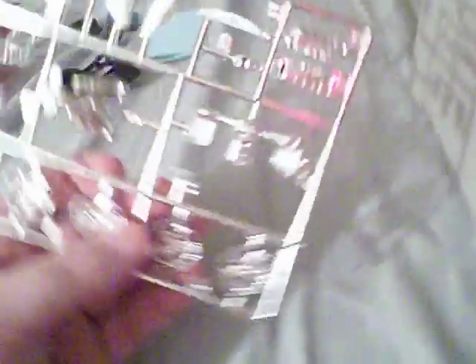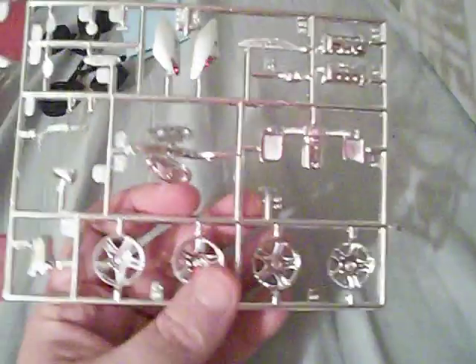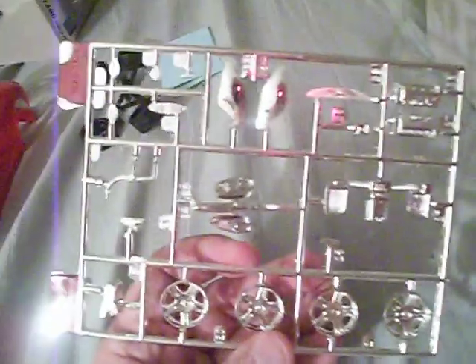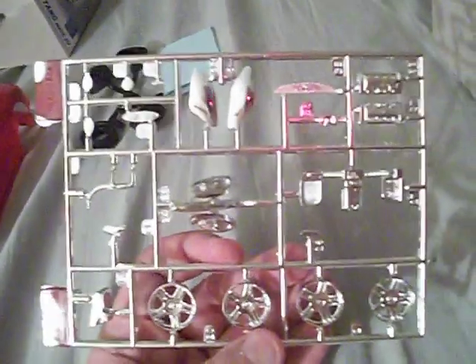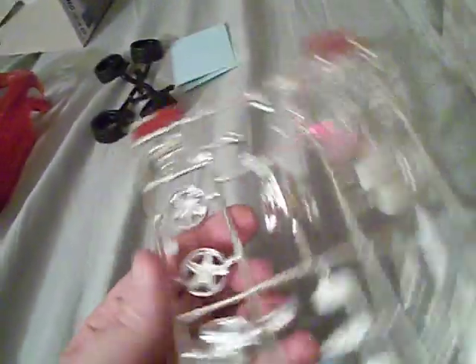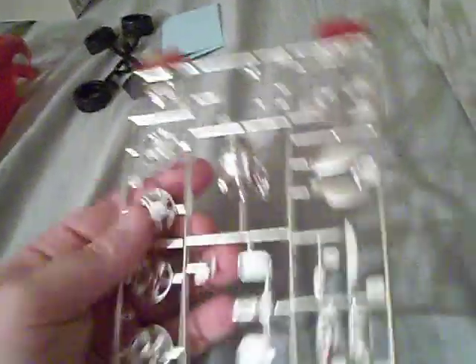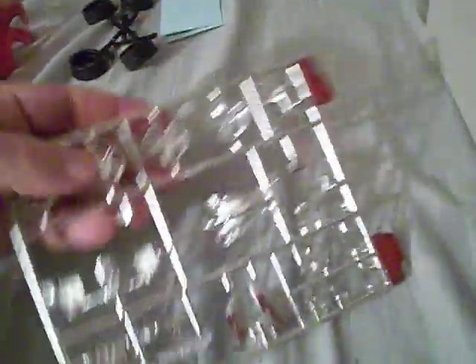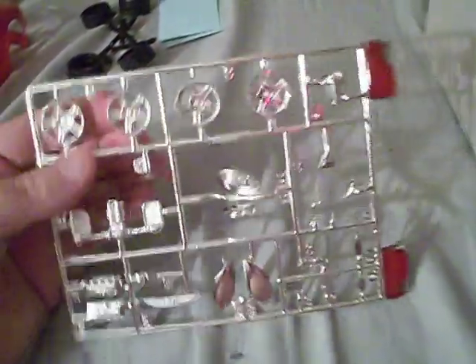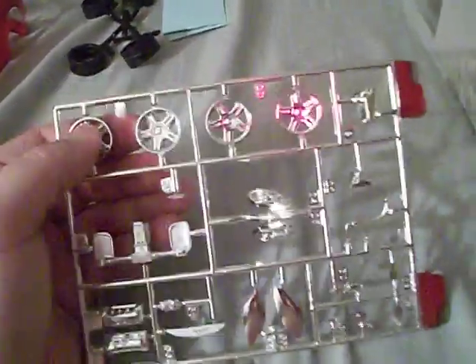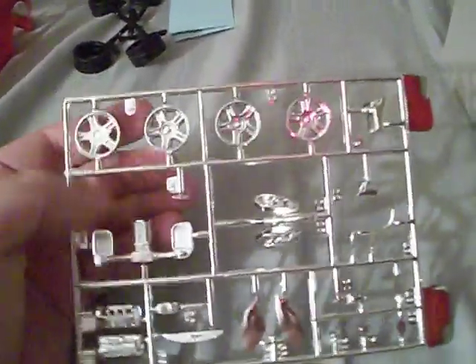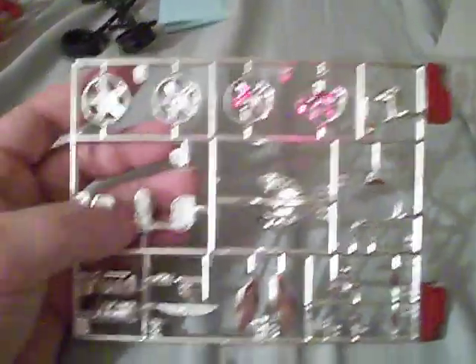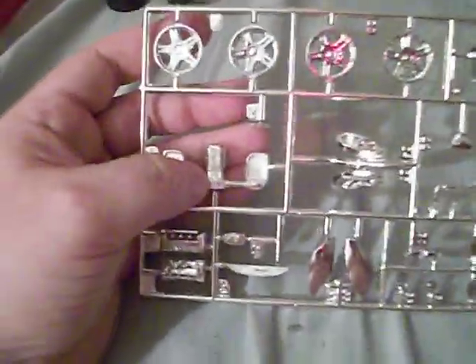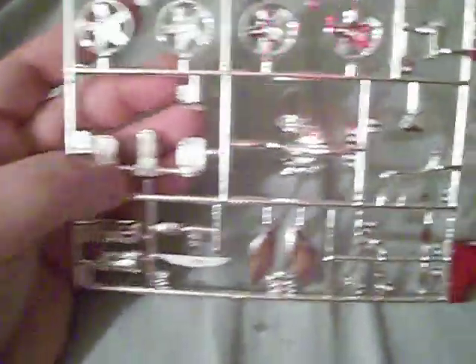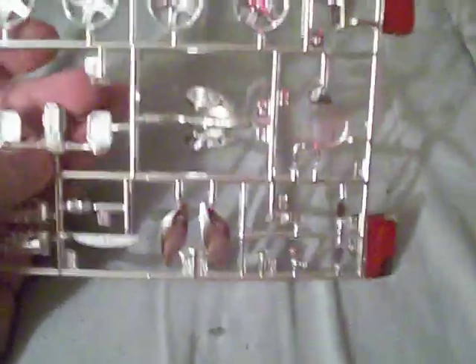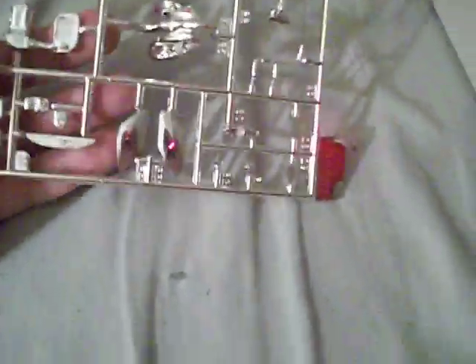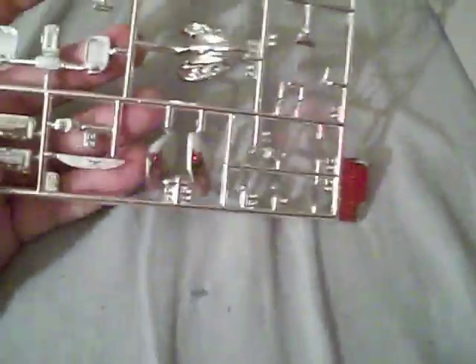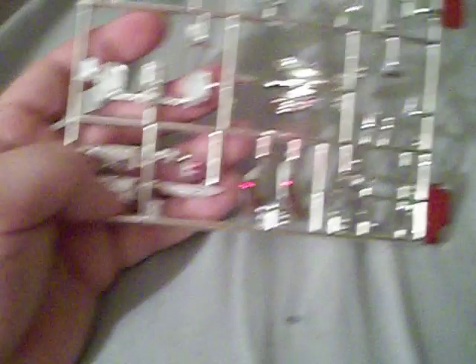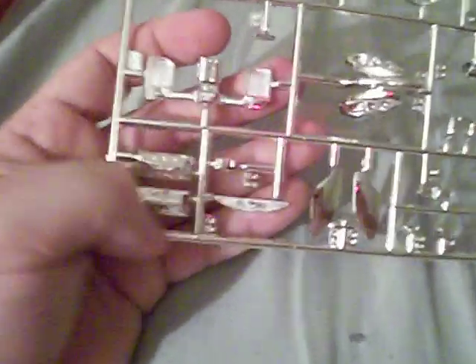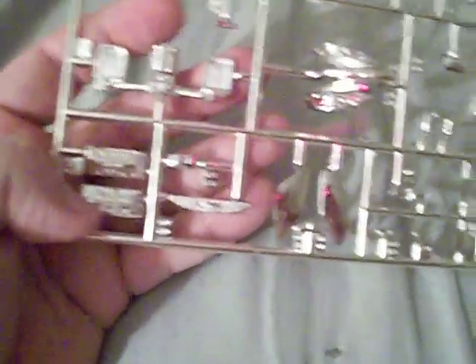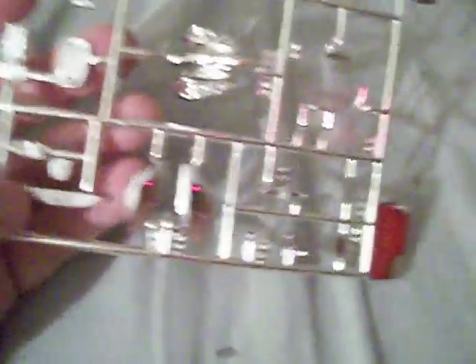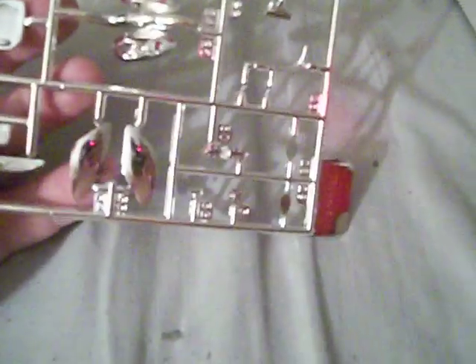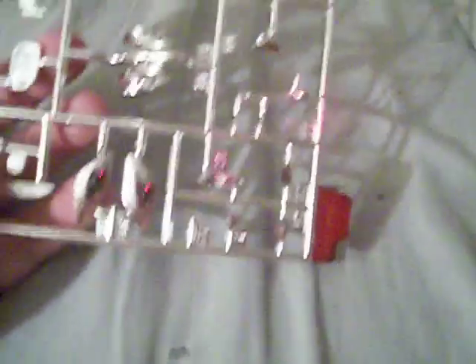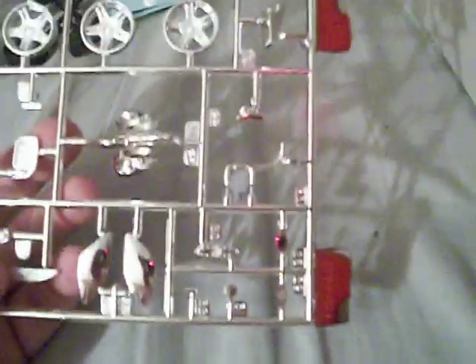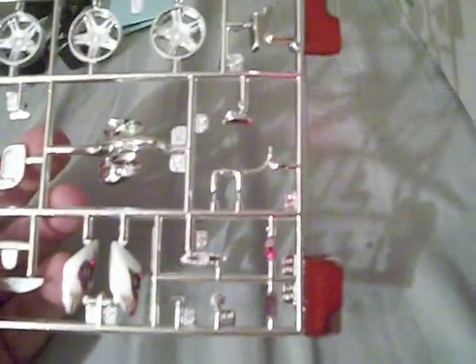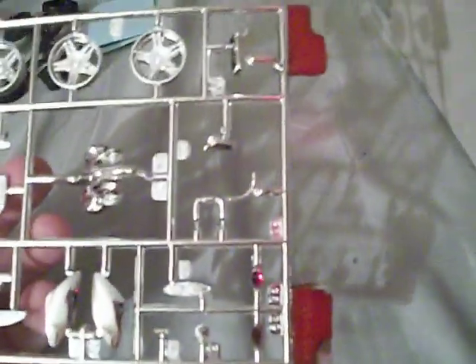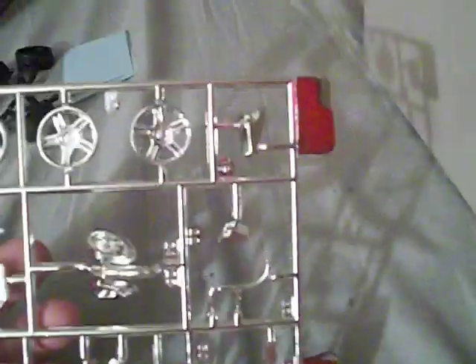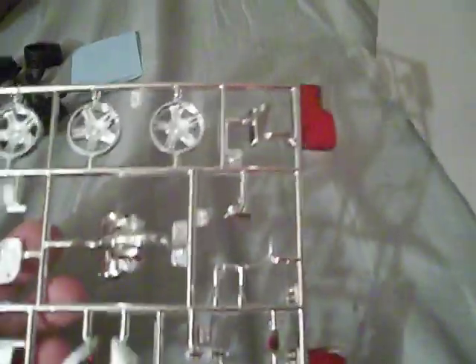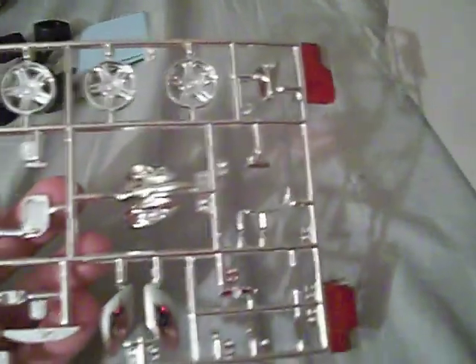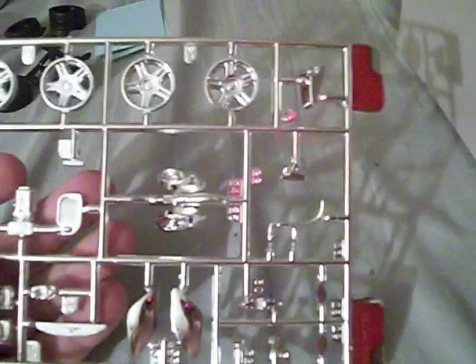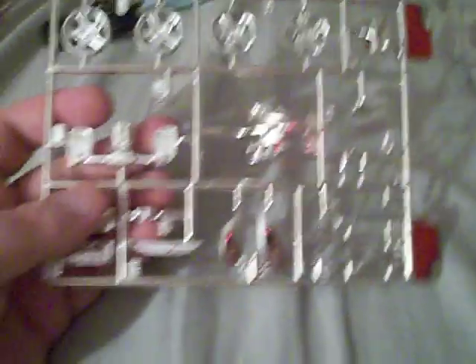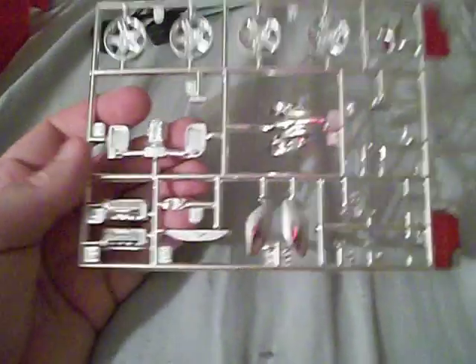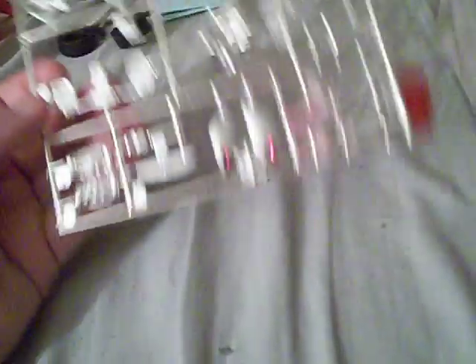Here are your chrome pieces. You've got your rims, your supercharger, your engine head cover, your headlights, and all the other miscellaneous chrome parts that go on this car.